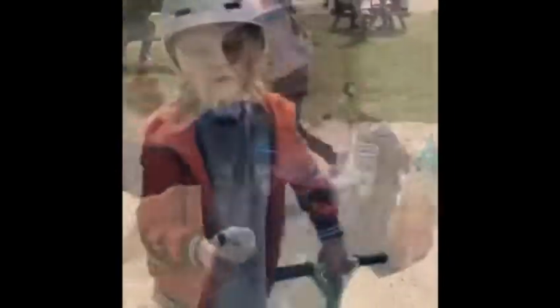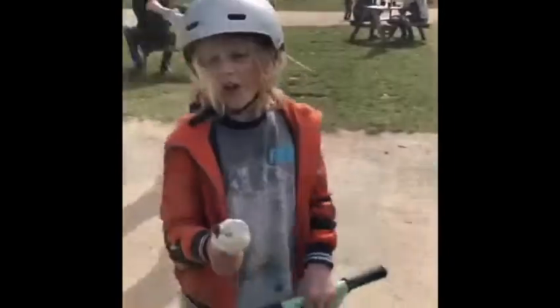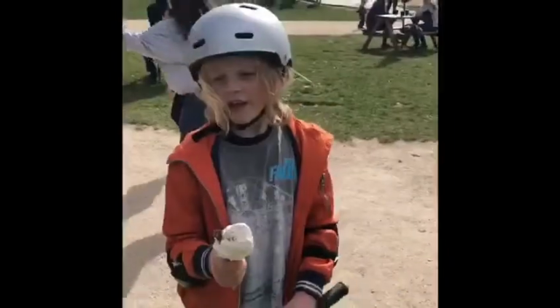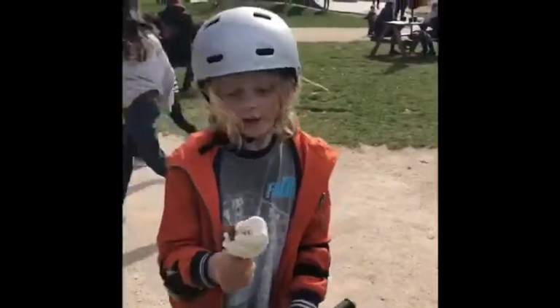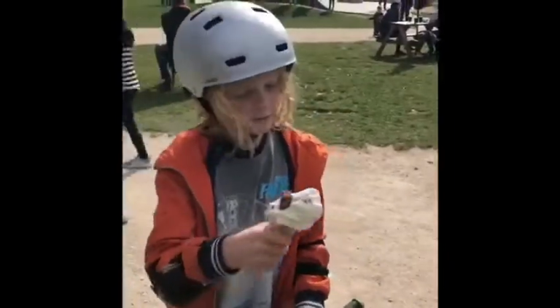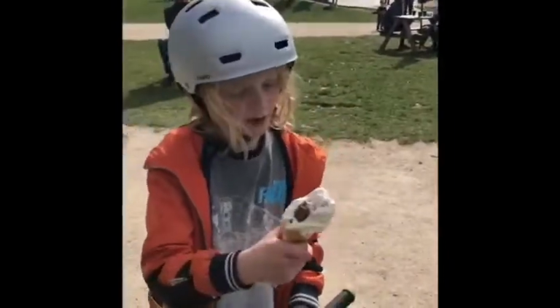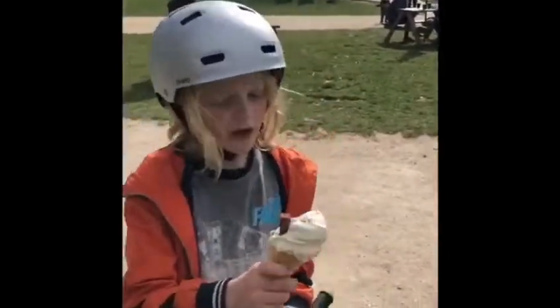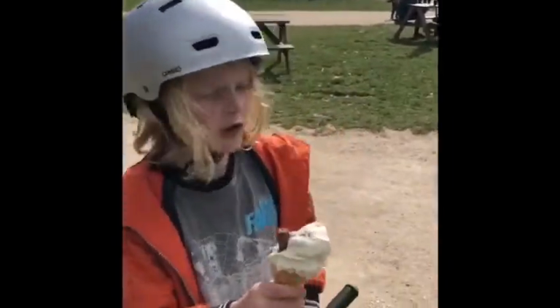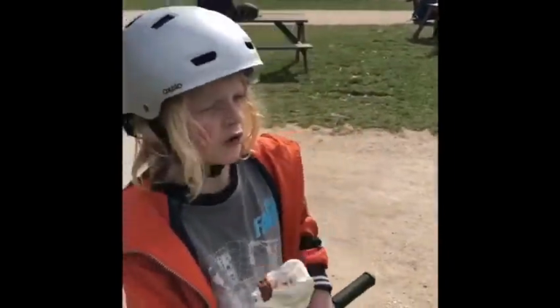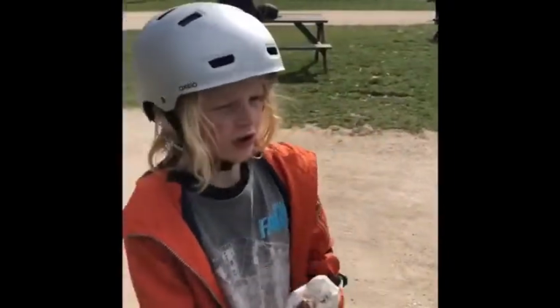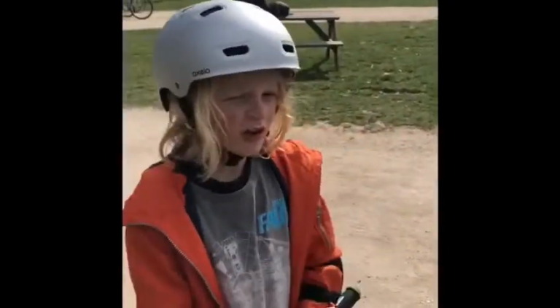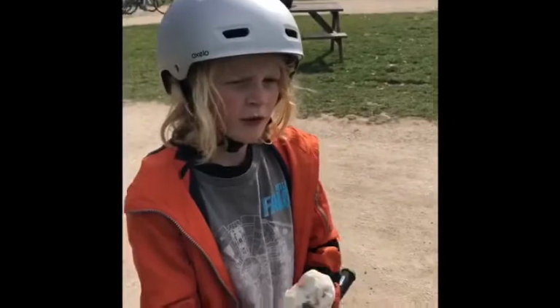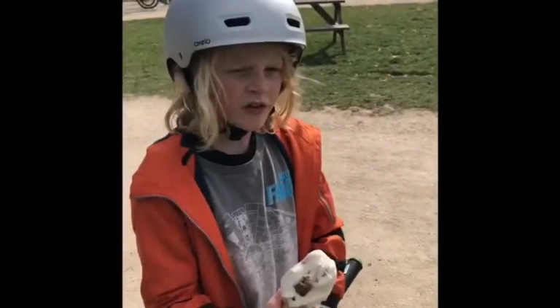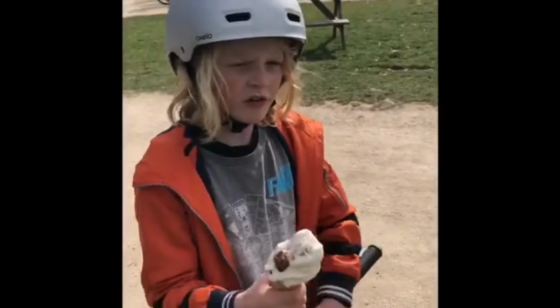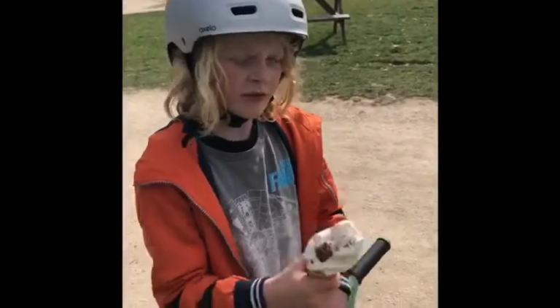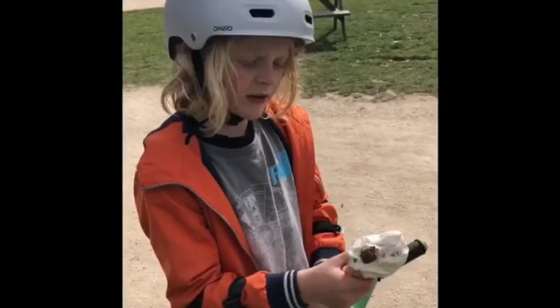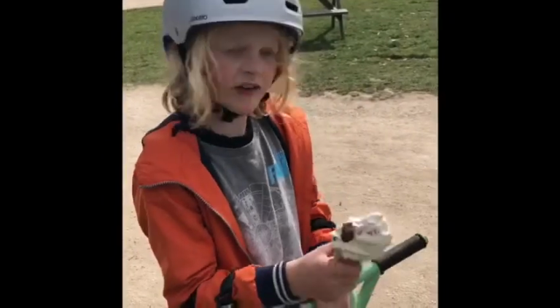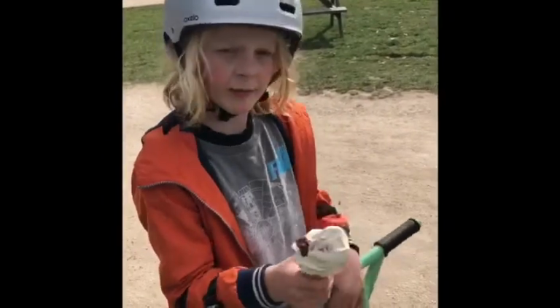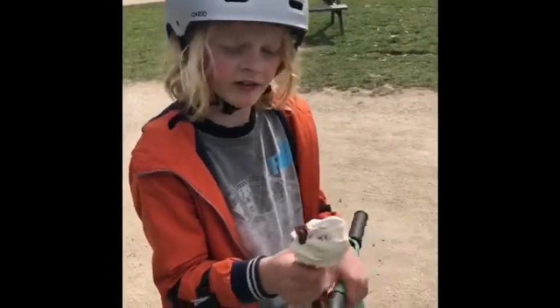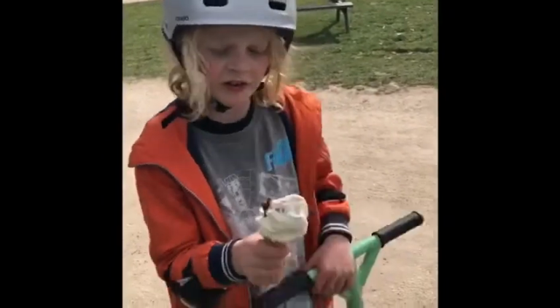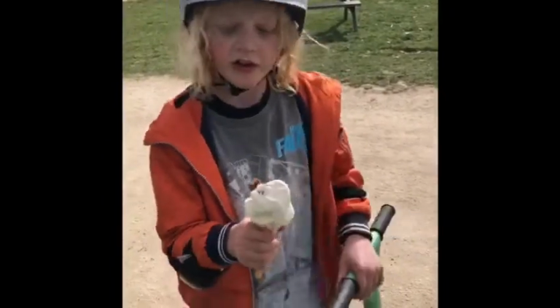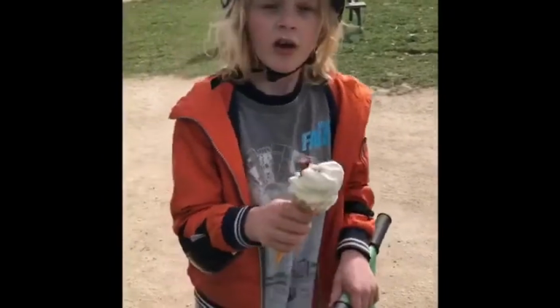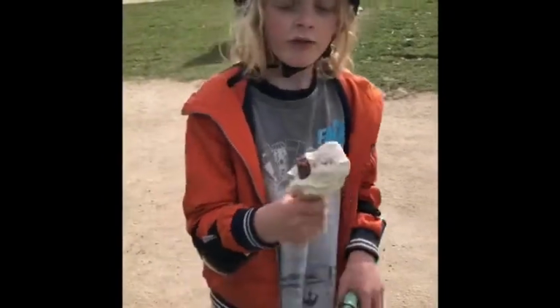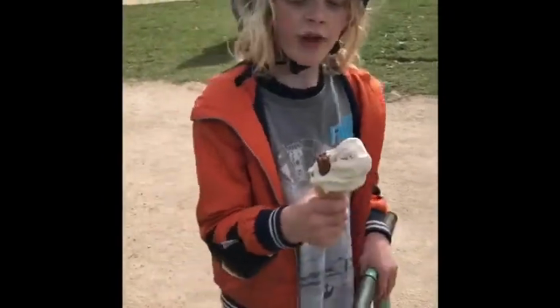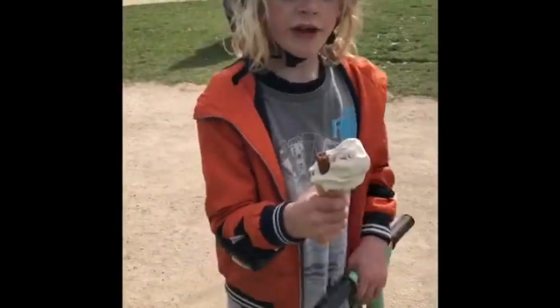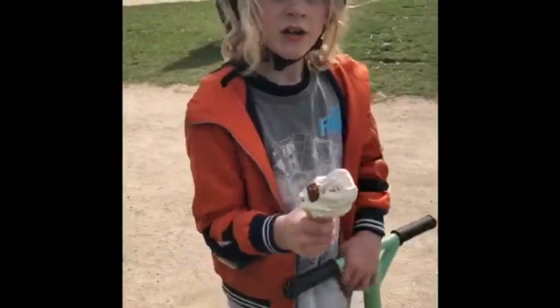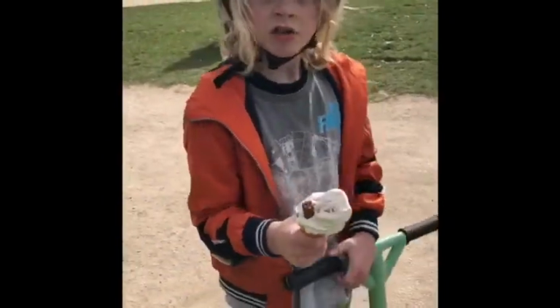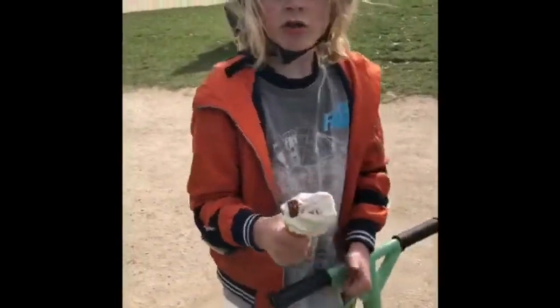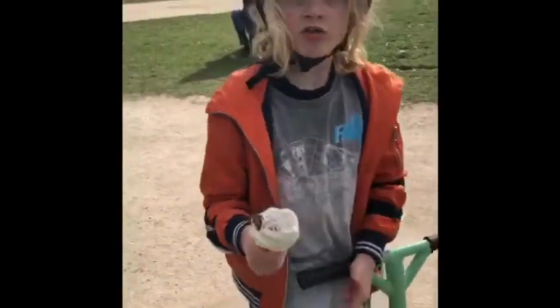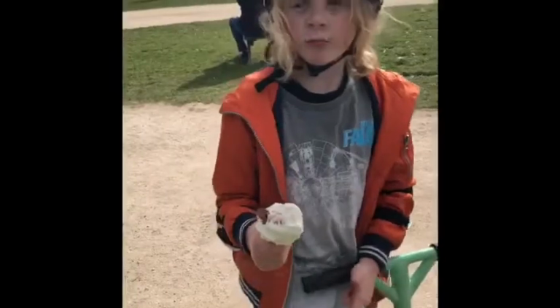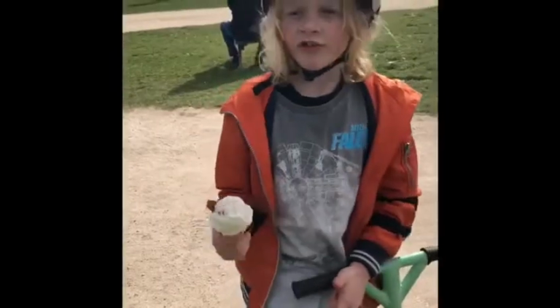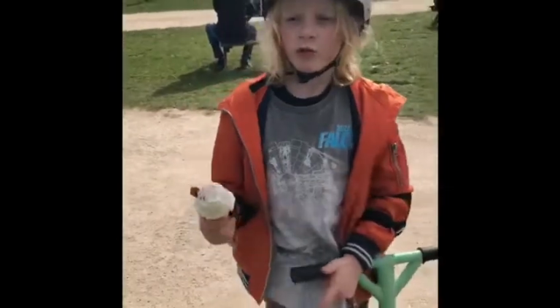And I got a normal ice cream, same as Gracie basically. I got a flake, a chocolate and strawberry sauce.